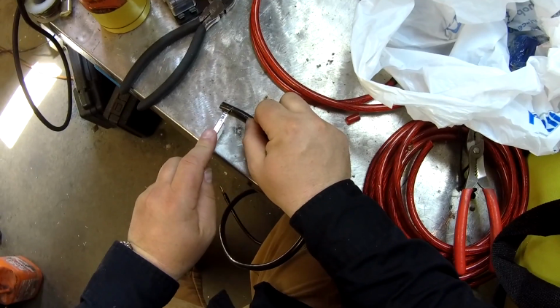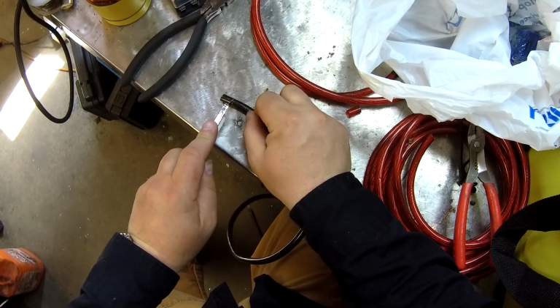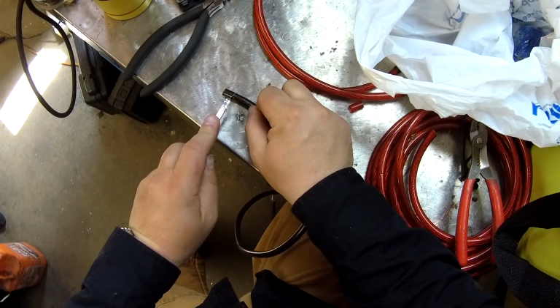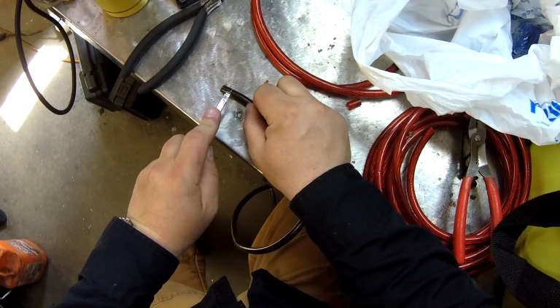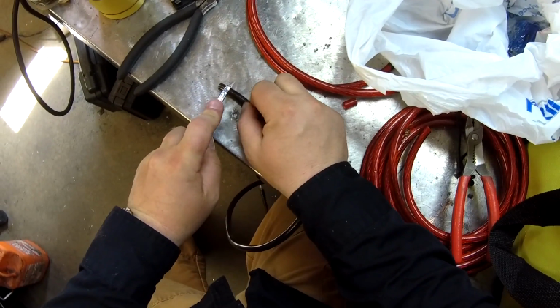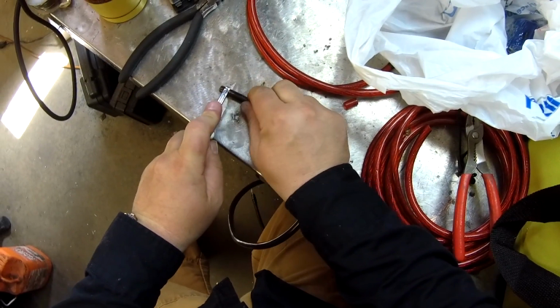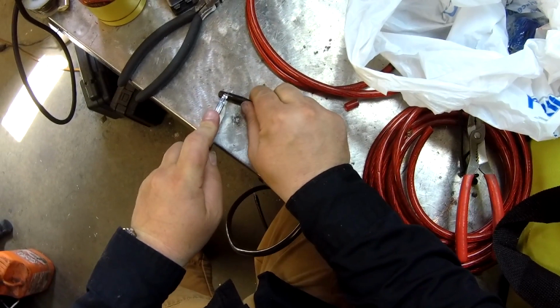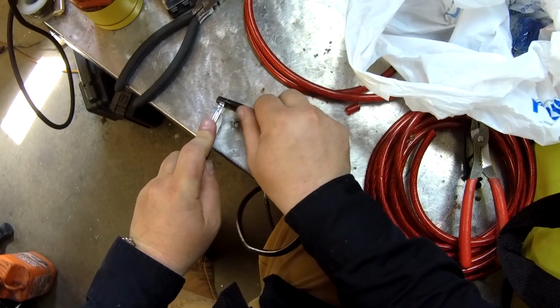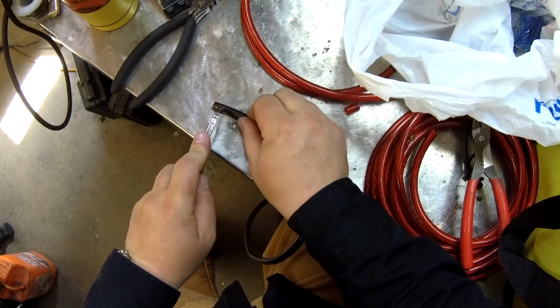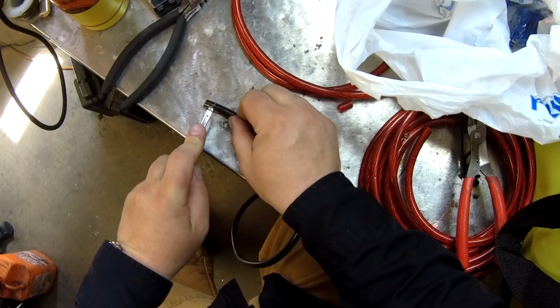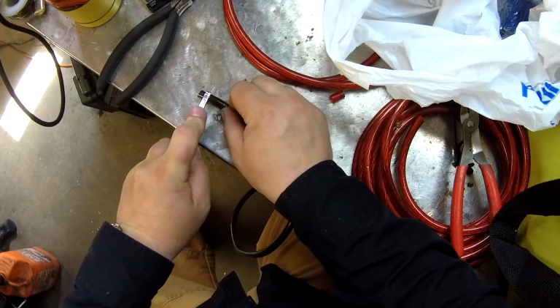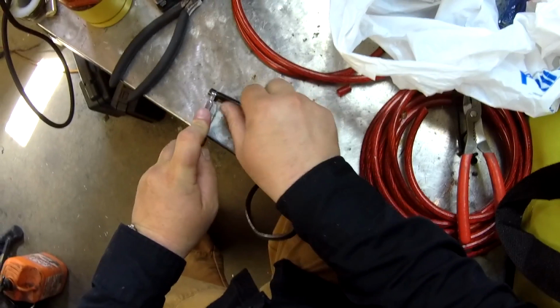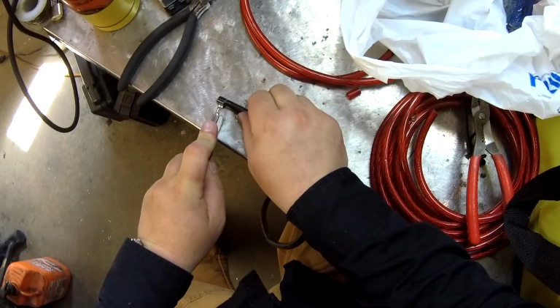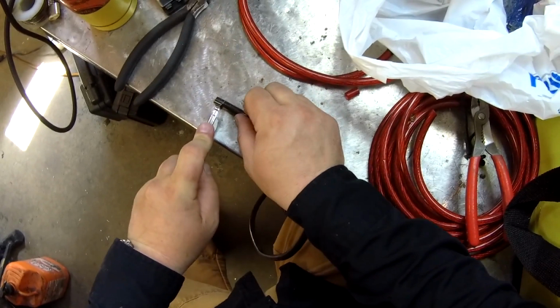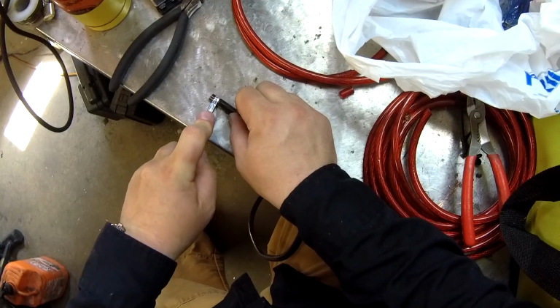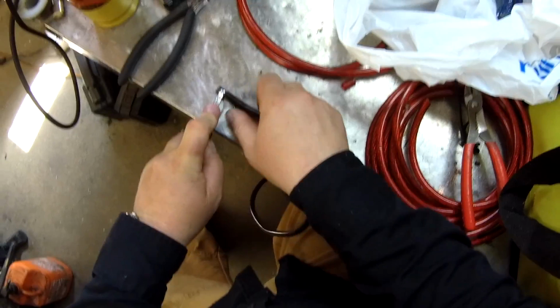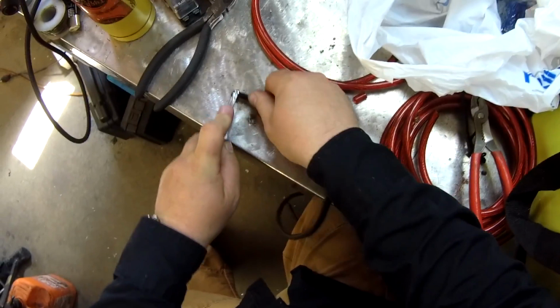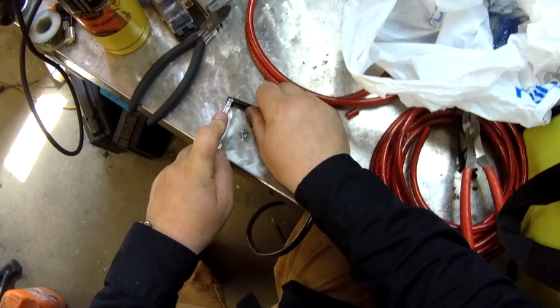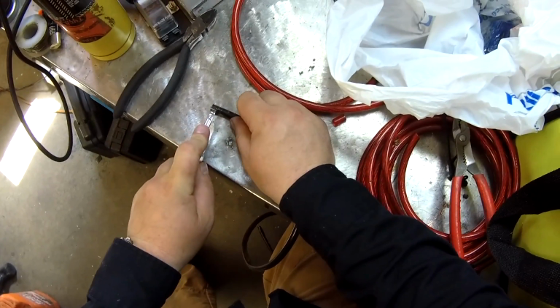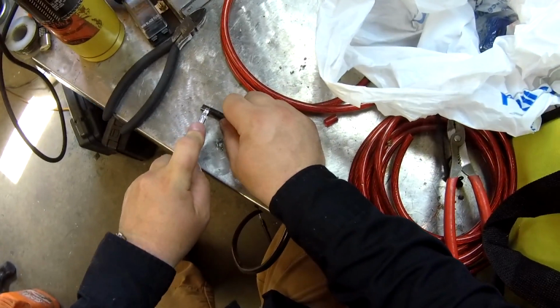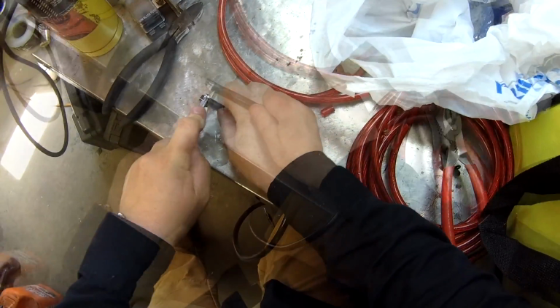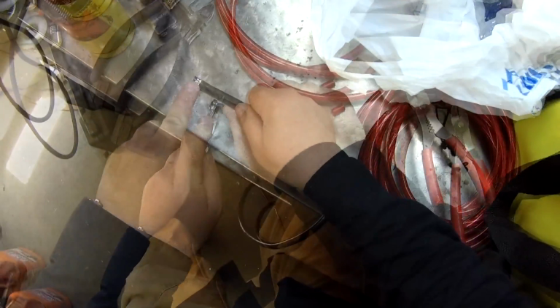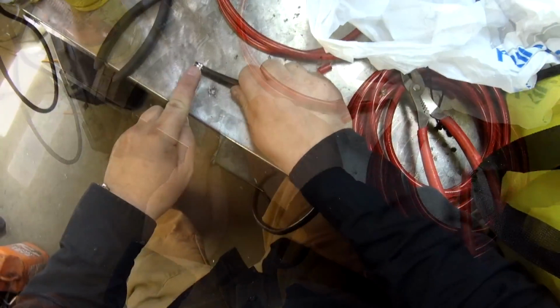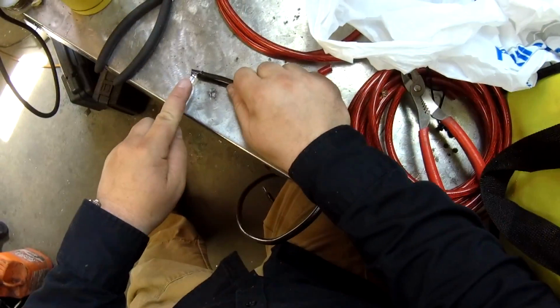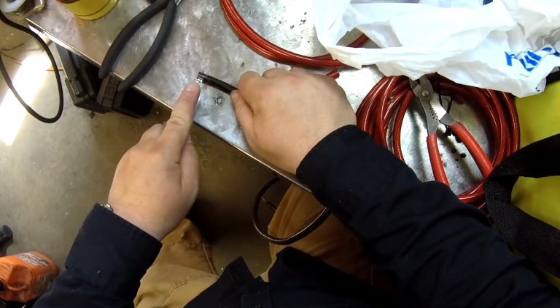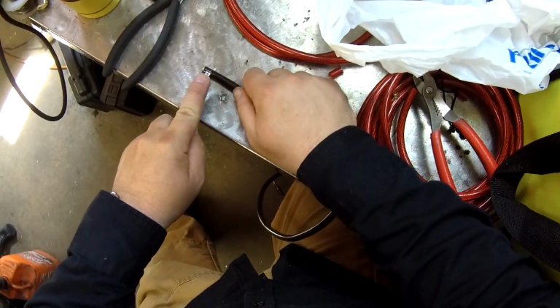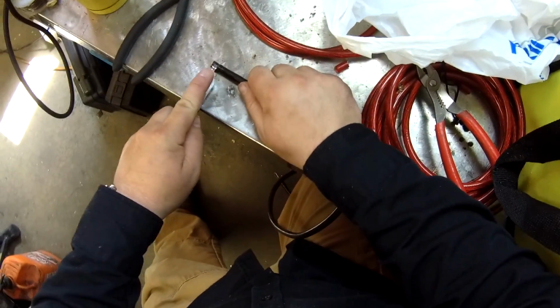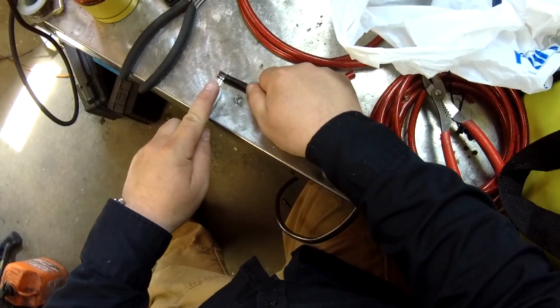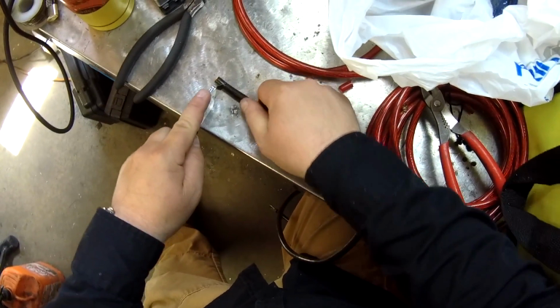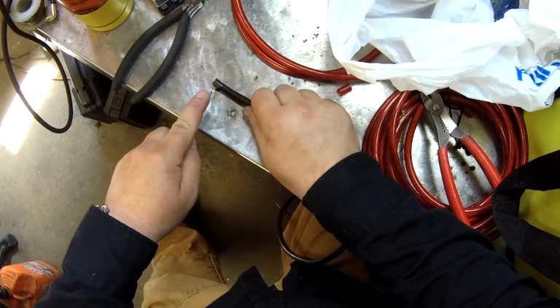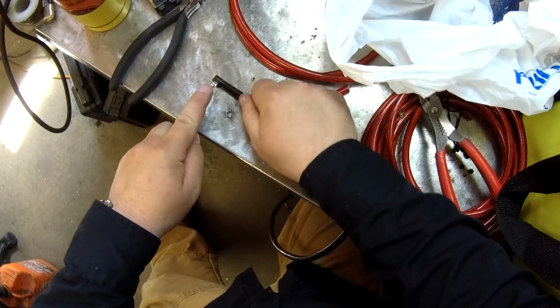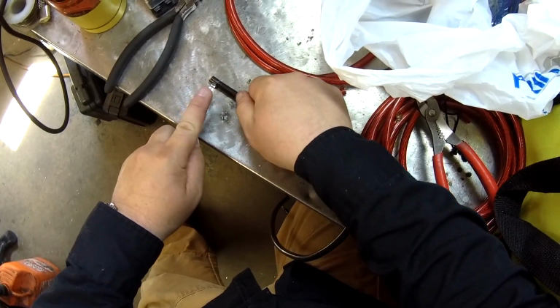Try not to cut yourself in the process, but very gently cut the insulation off the wire and then pull it away to expose it.